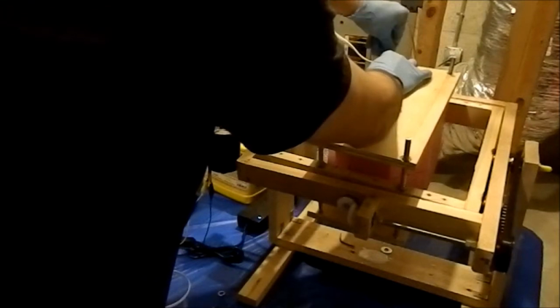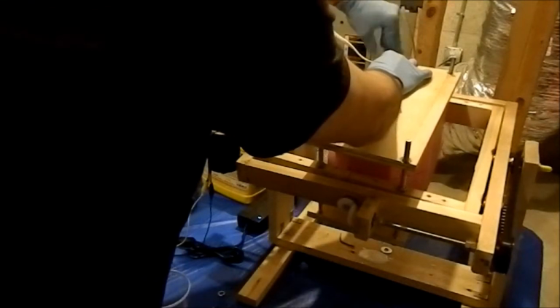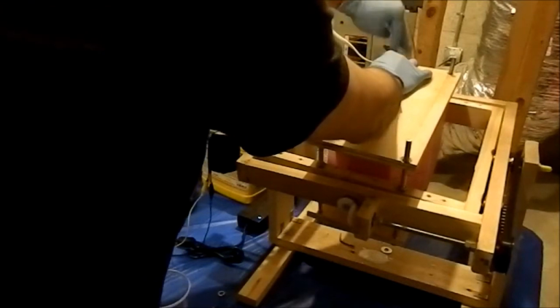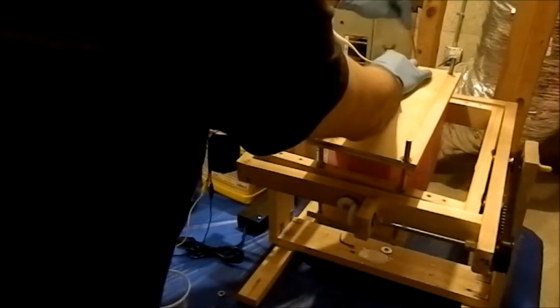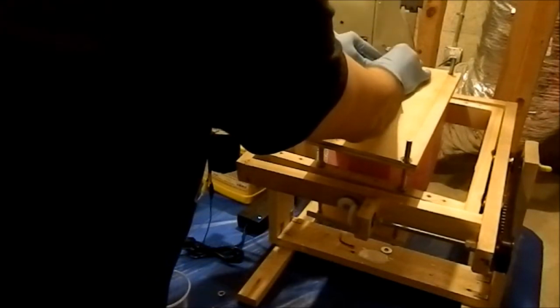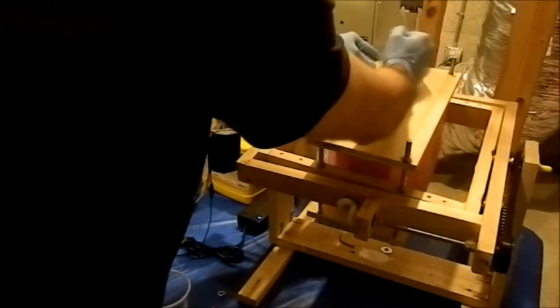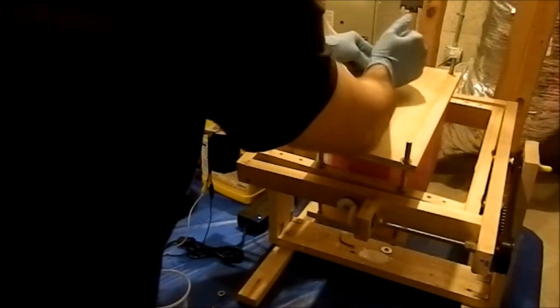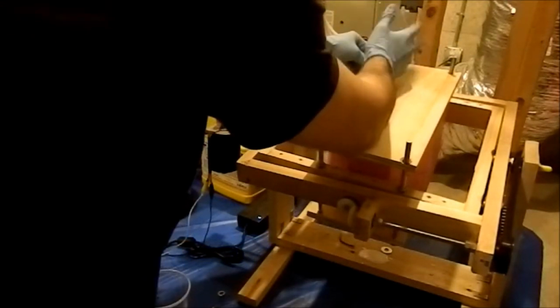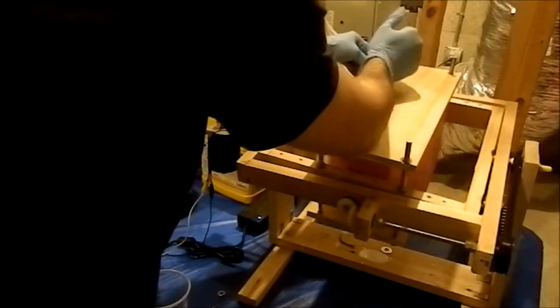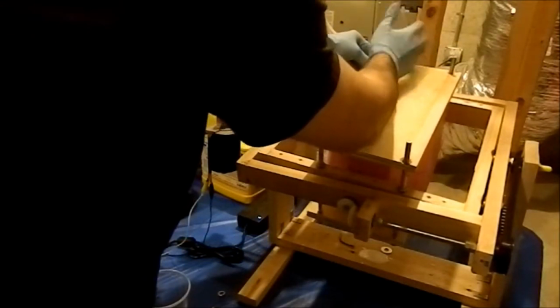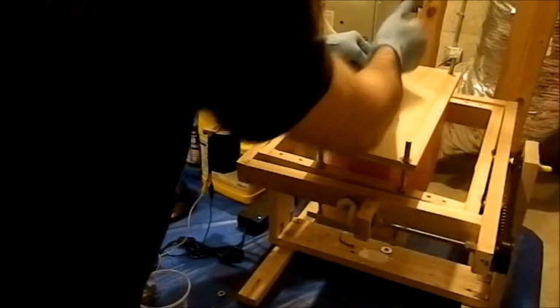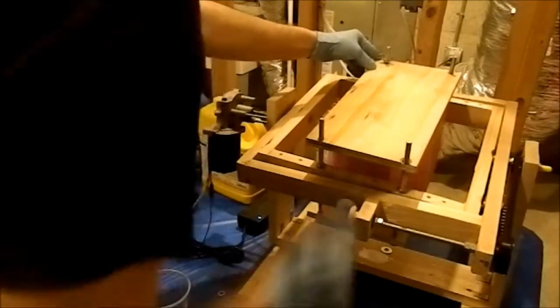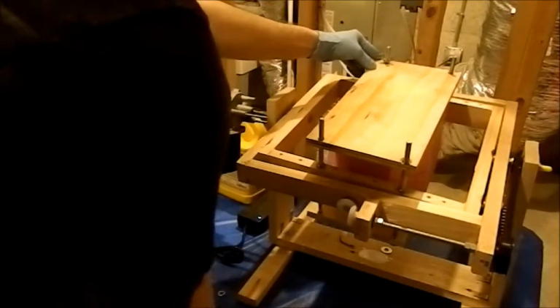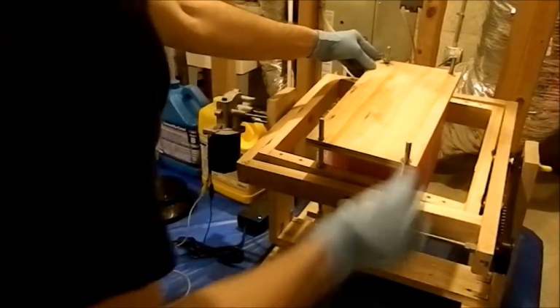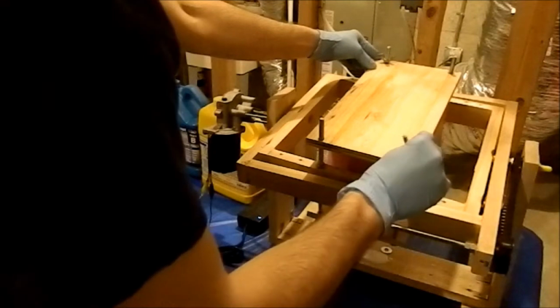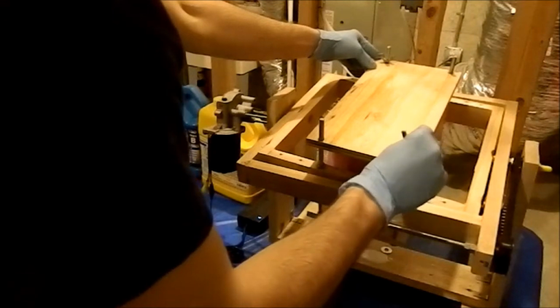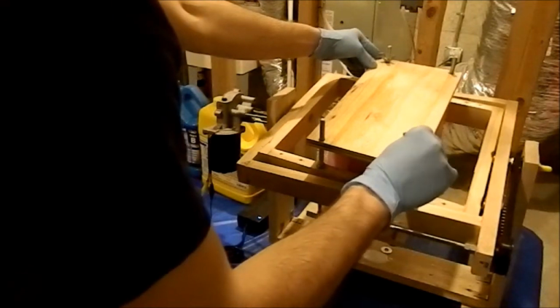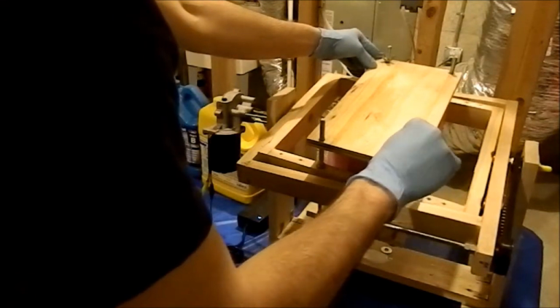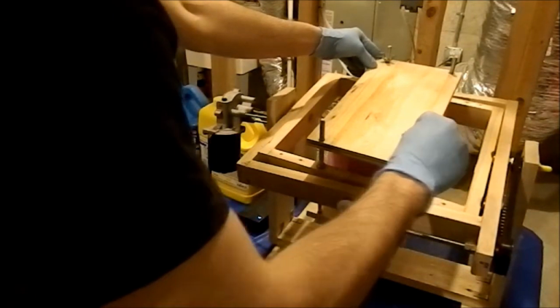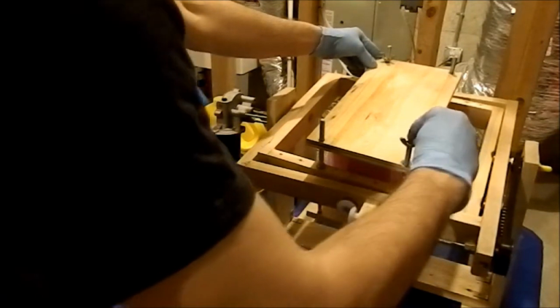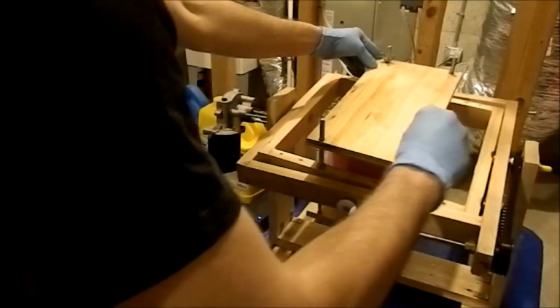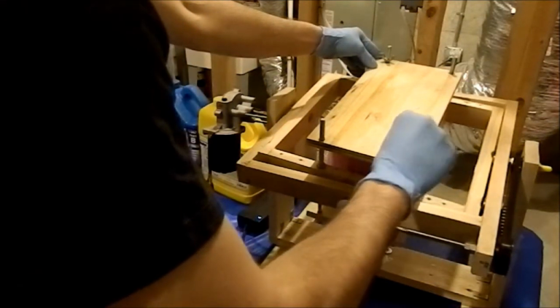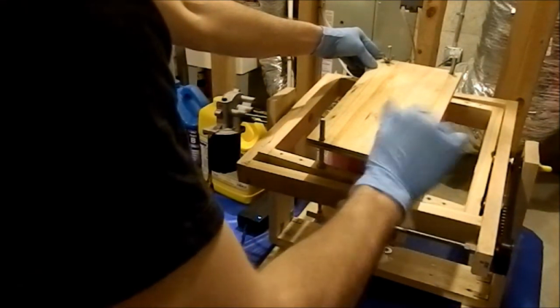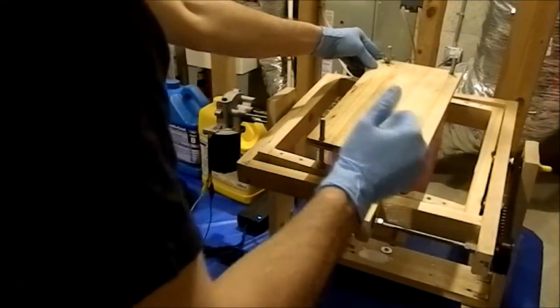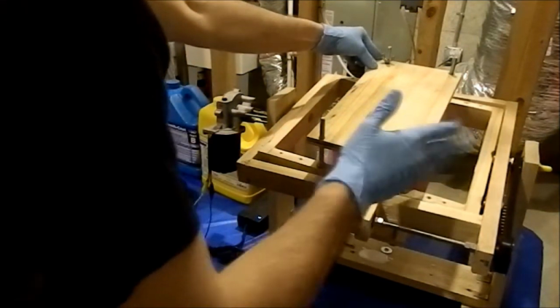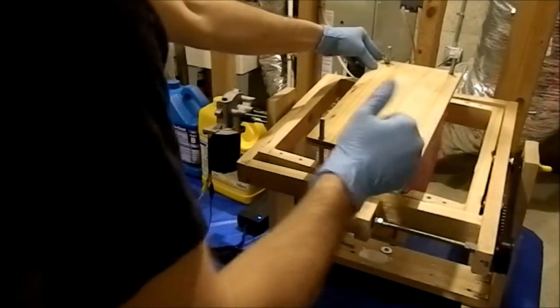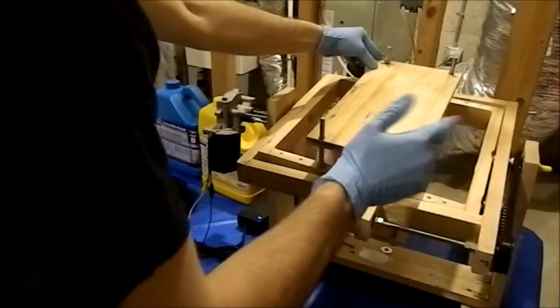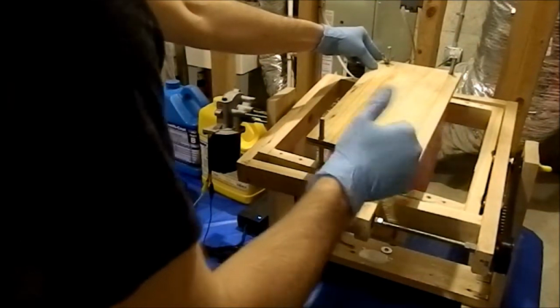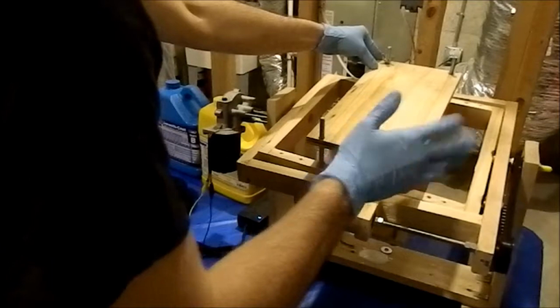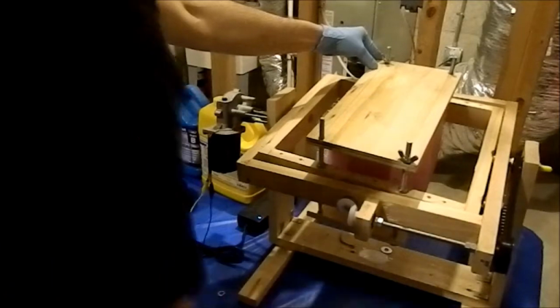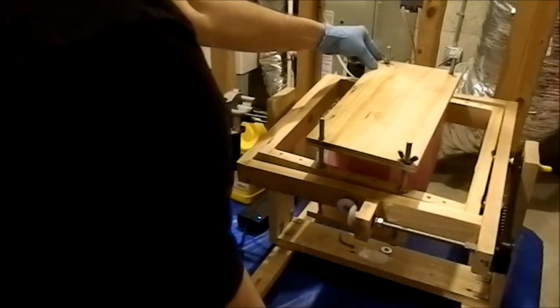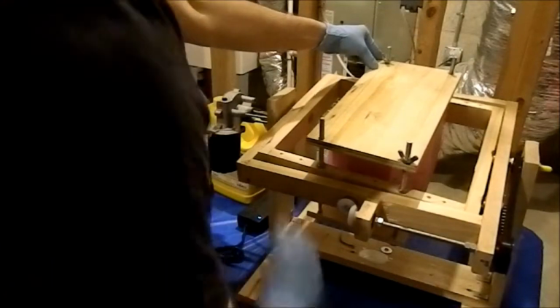So every time I'm working in a shop, everybody's wondering why the heck I'm singing Itsy Bitsy Spider to myself all the time, and they think I've gone nuts. So that's the reason why — because I'm mixing resin.